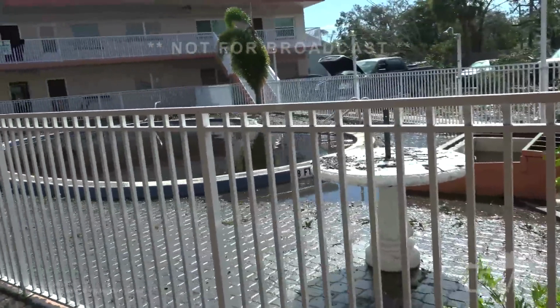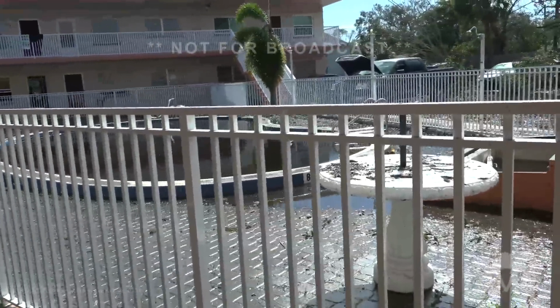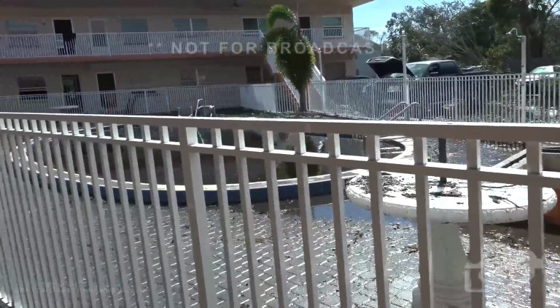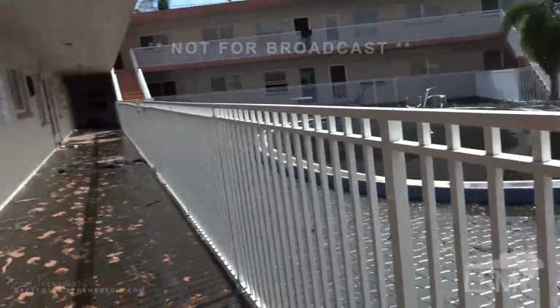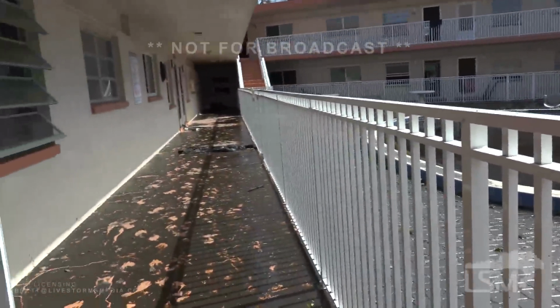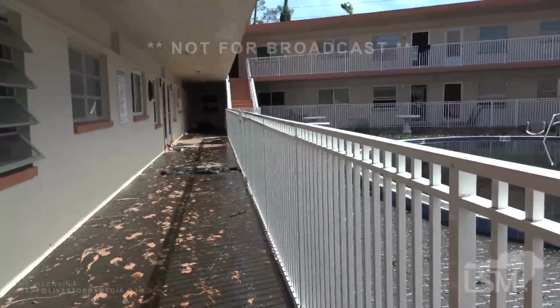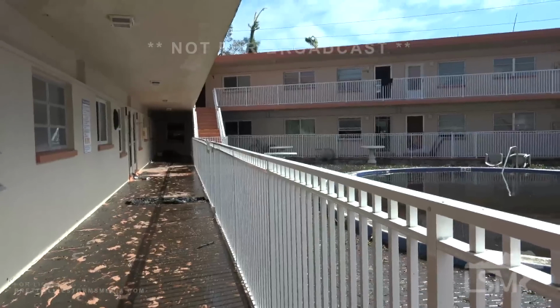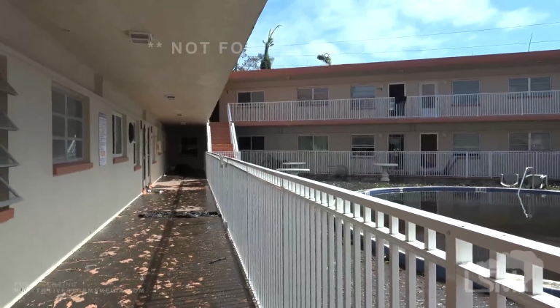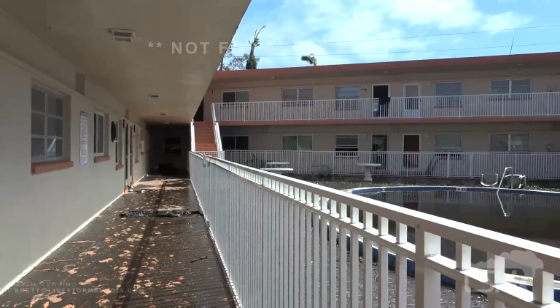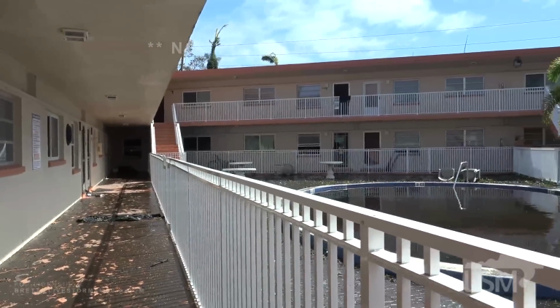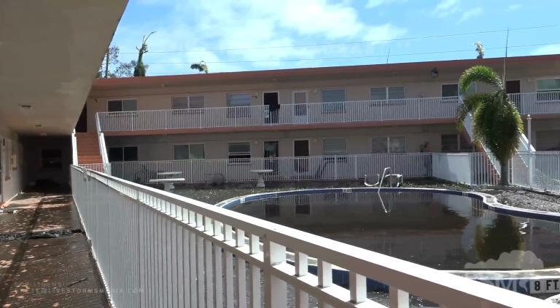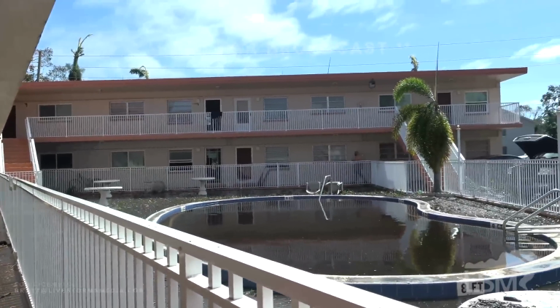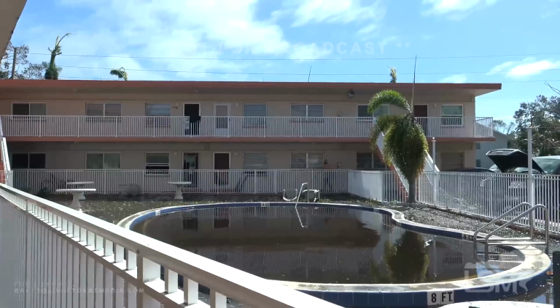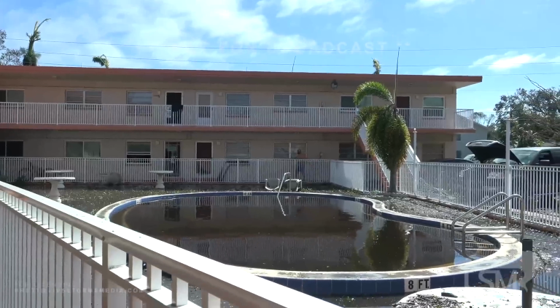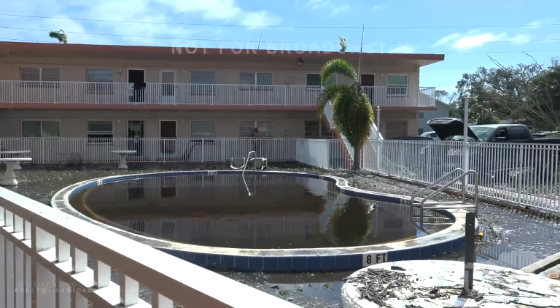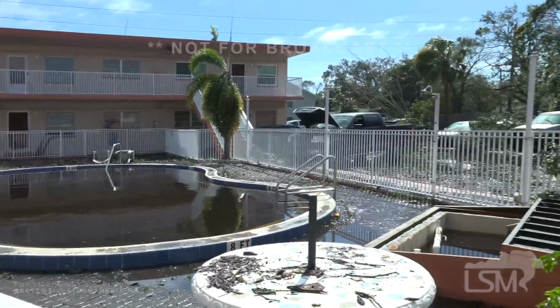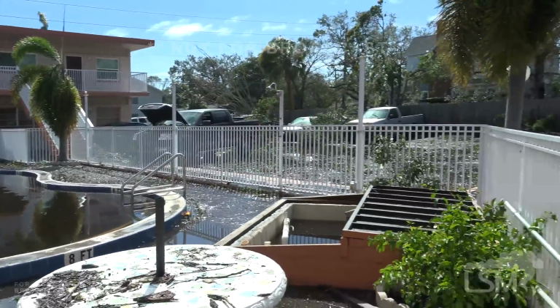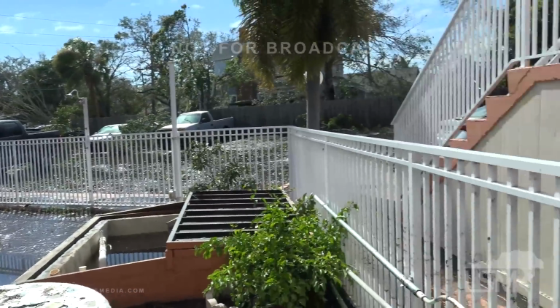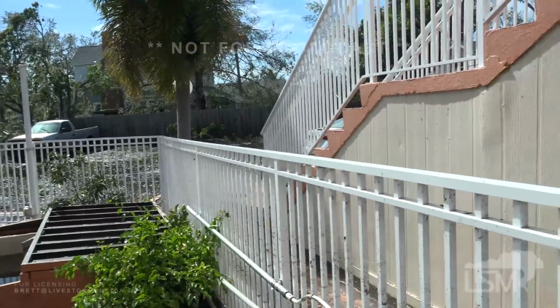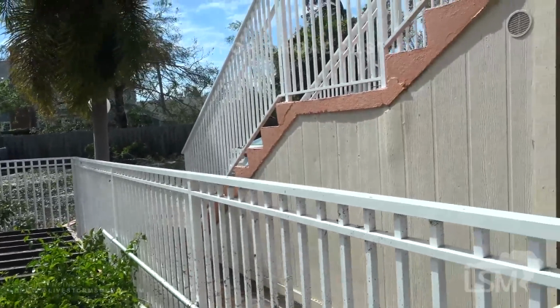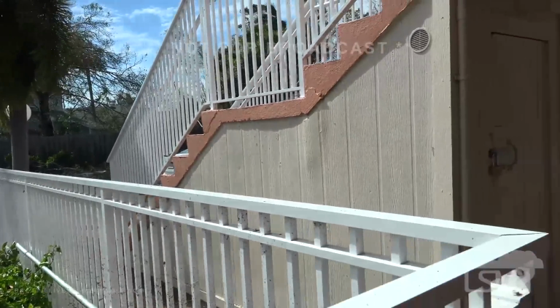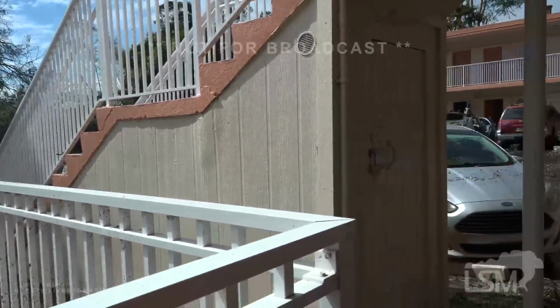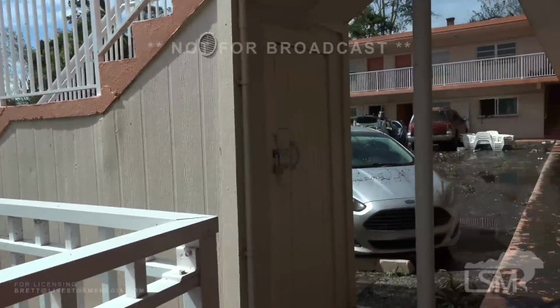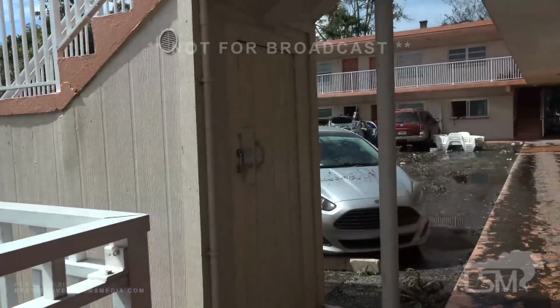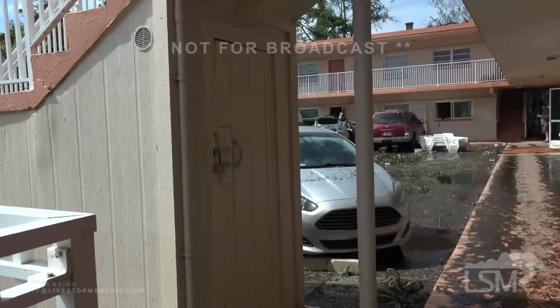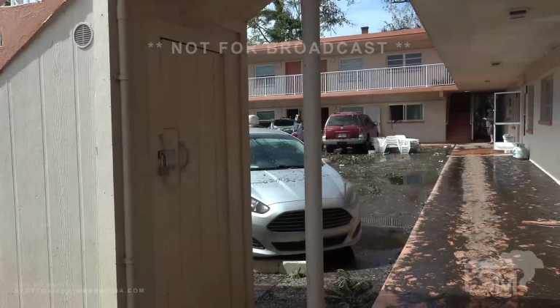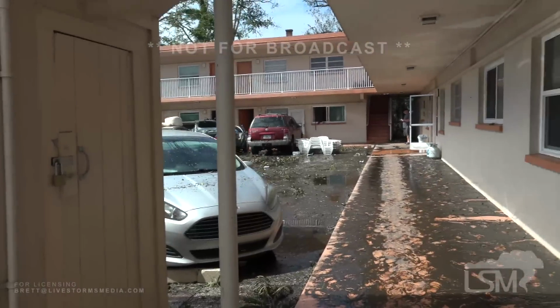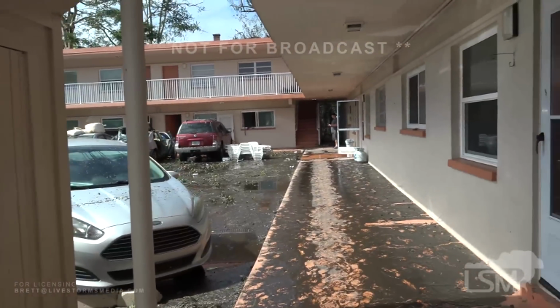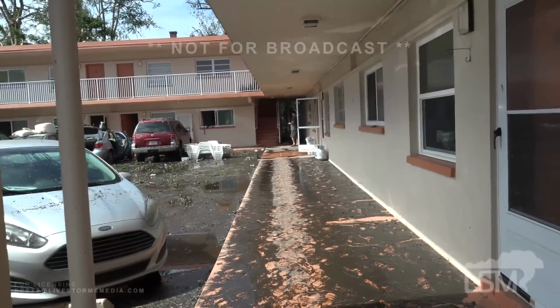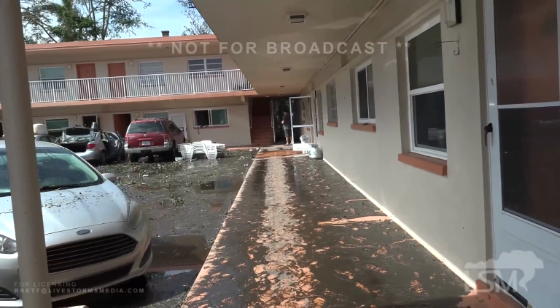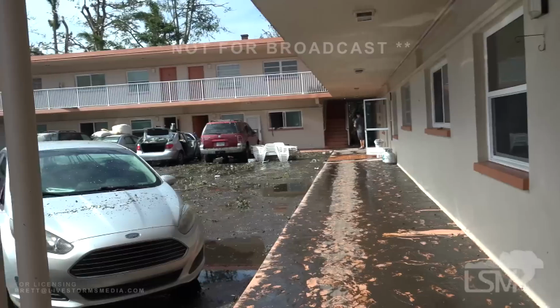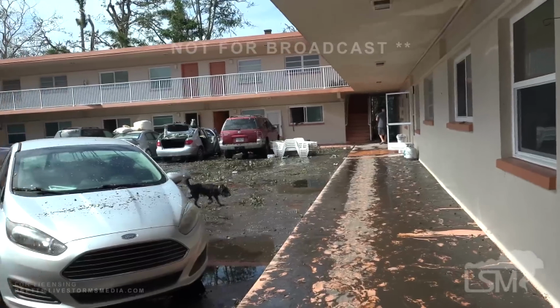All the lower units are up to the windows of the high screen. Yeah, so all the bottom units are full. Vehicles are floating. Anybody hurt? Nobody hurt.